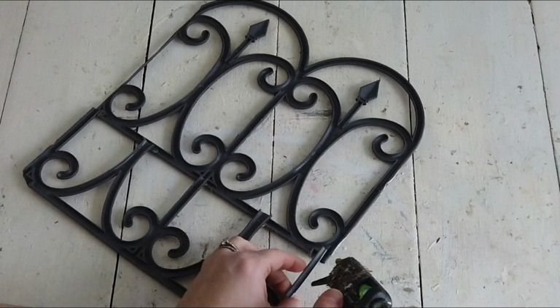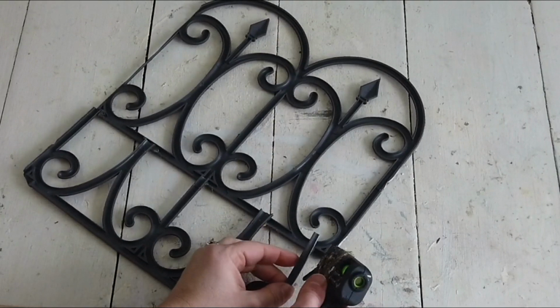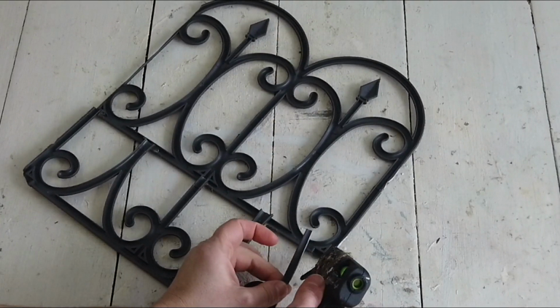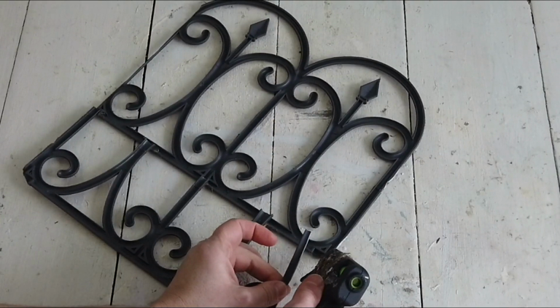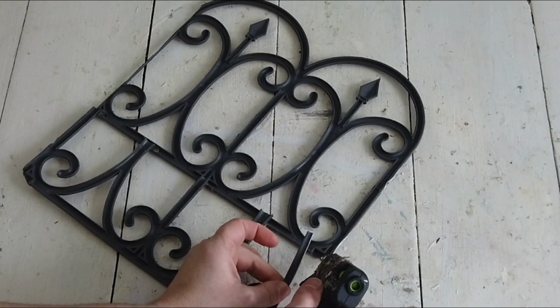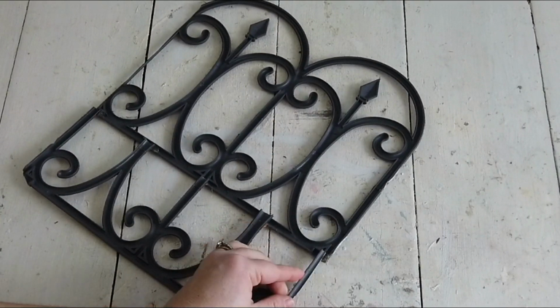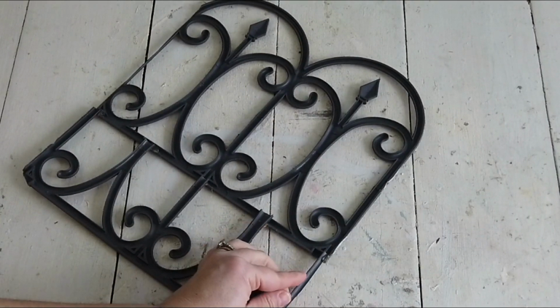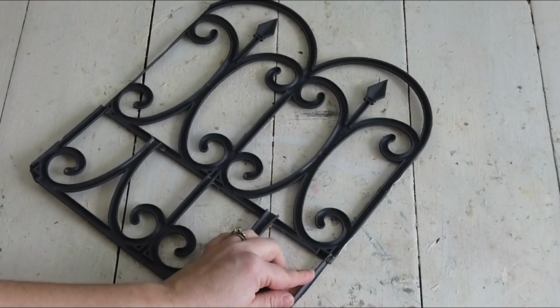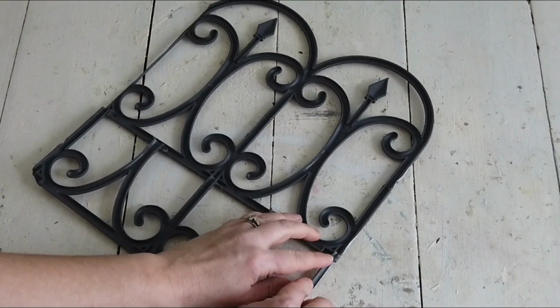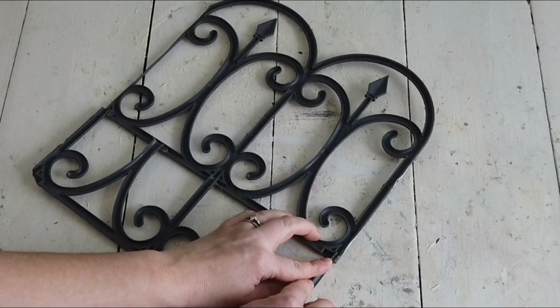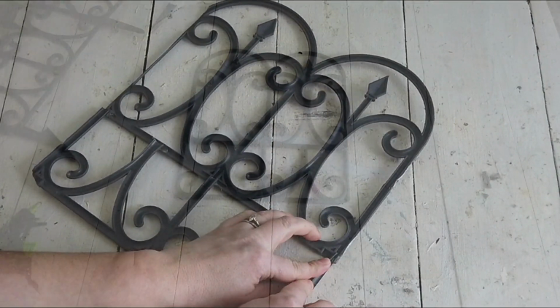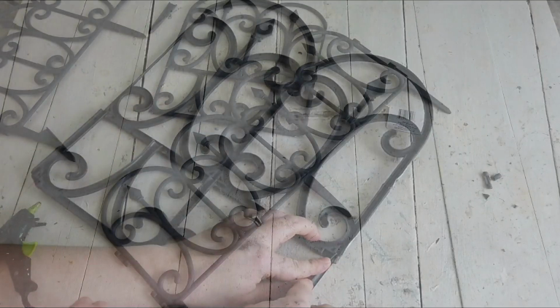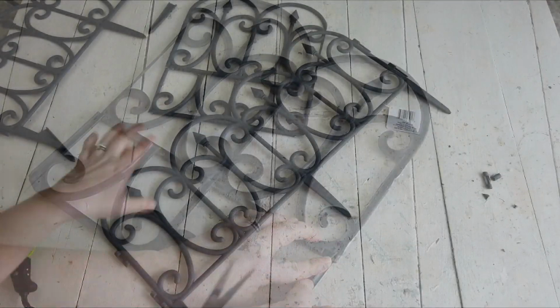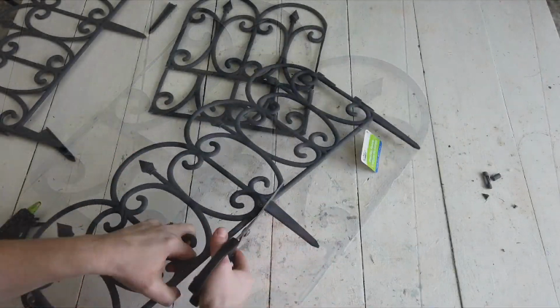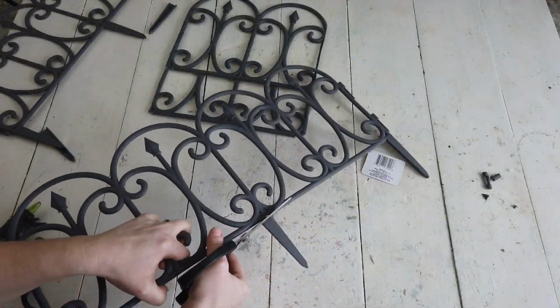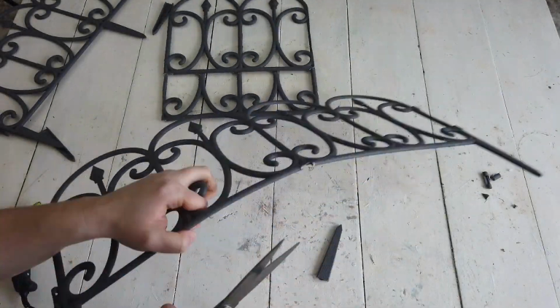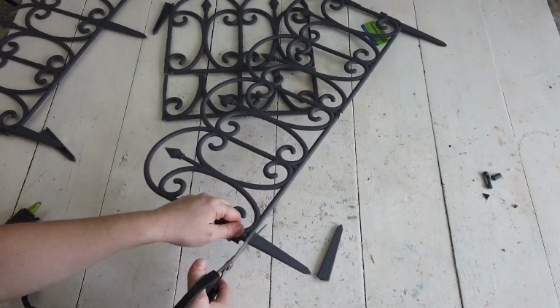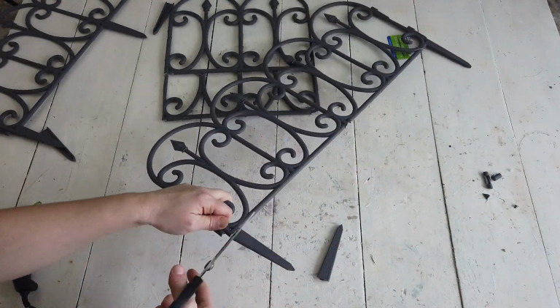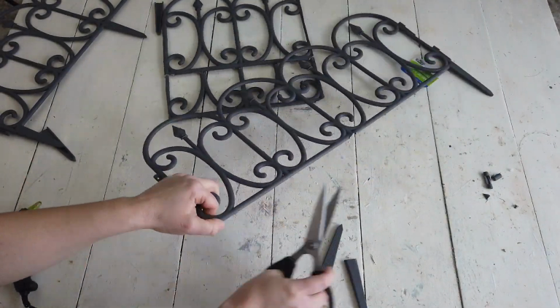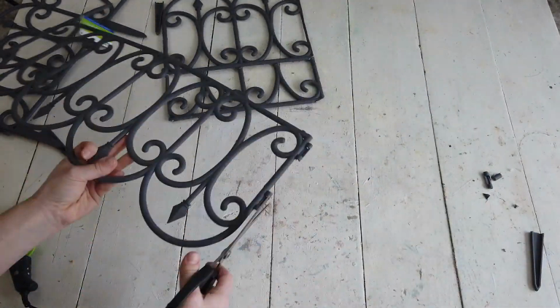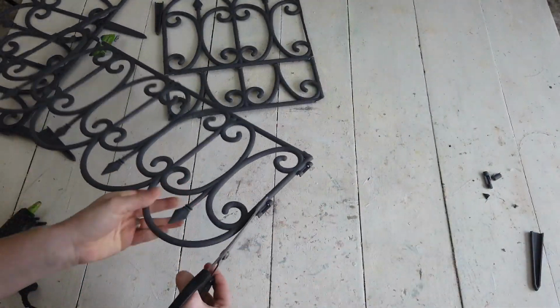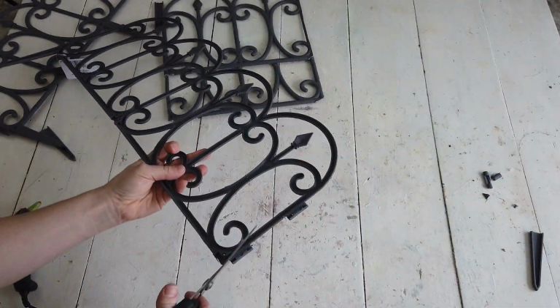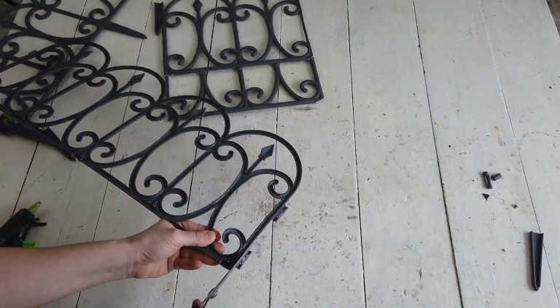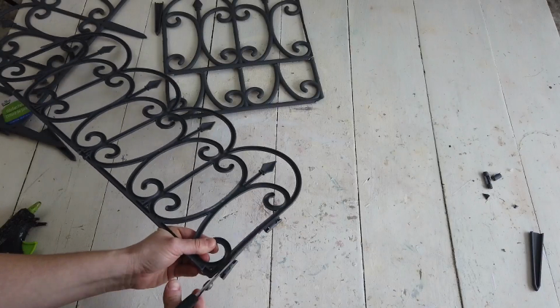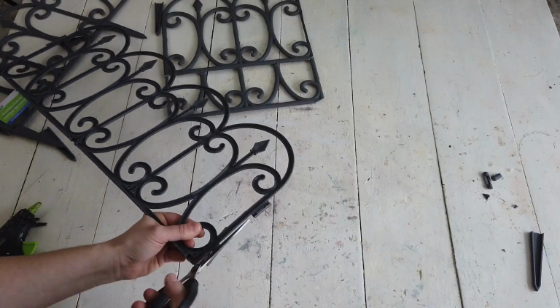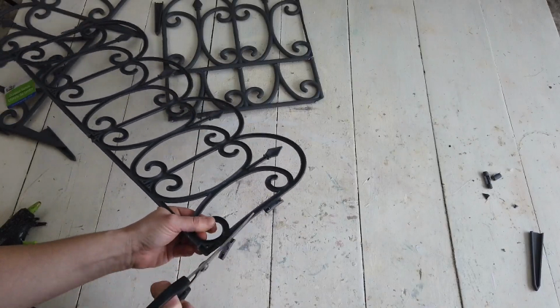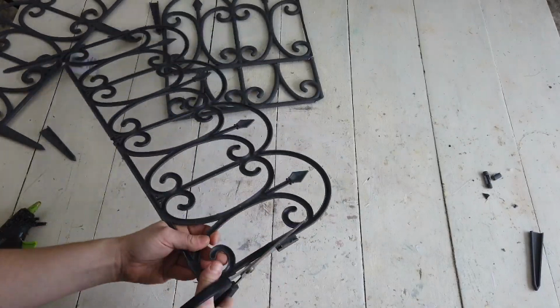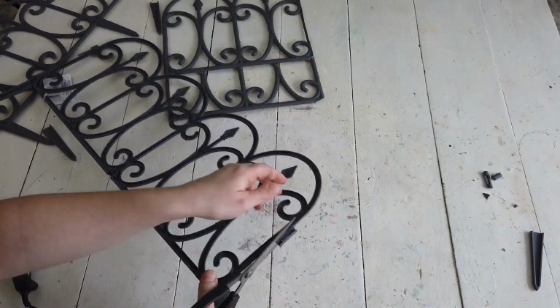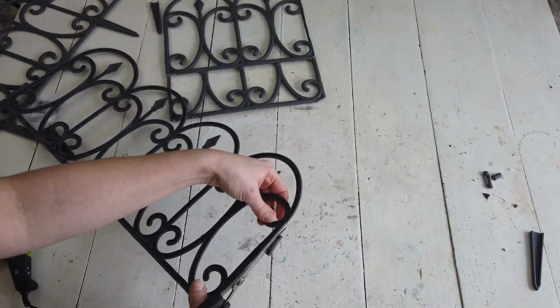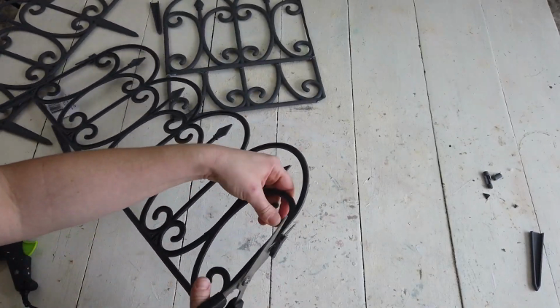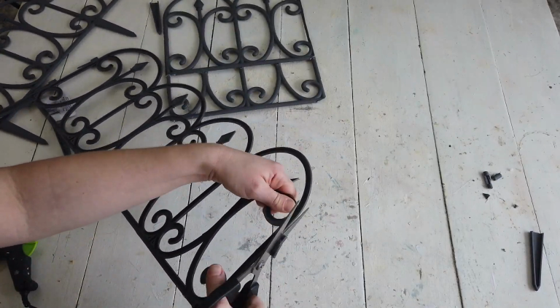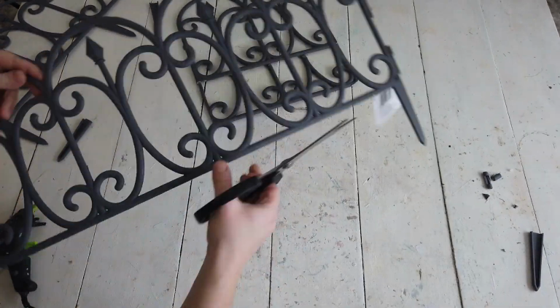Next, I'm just going to take another one of those fences and again cut the stakes off and these little side pieces off, and then again cut the fence in half.